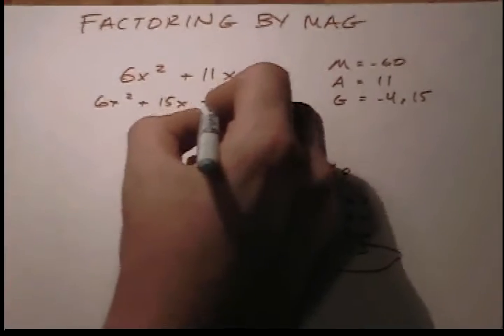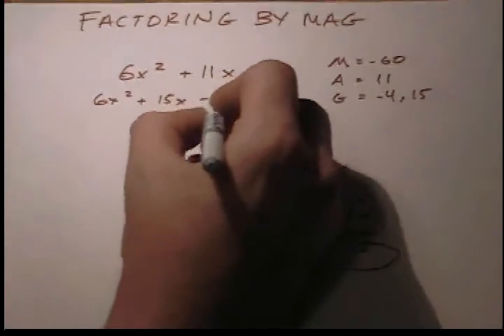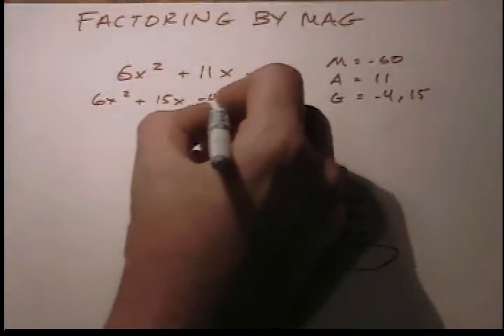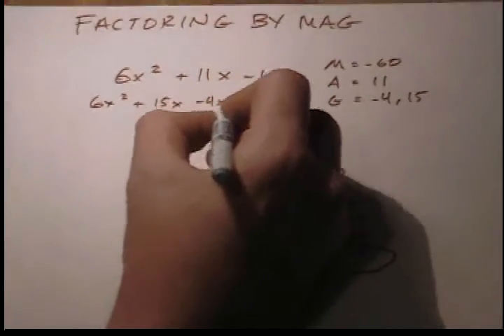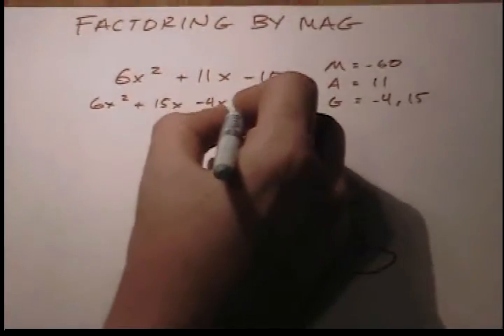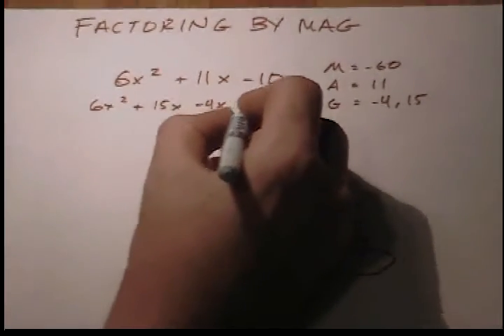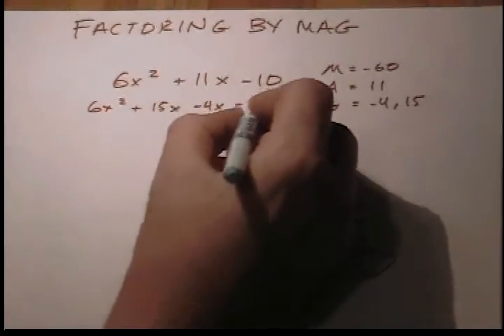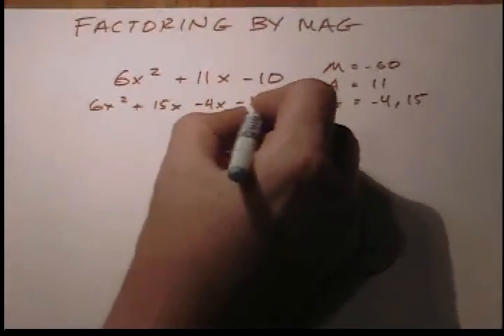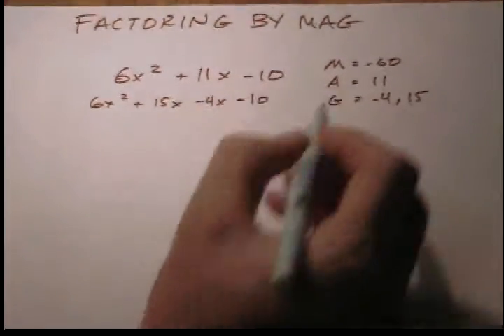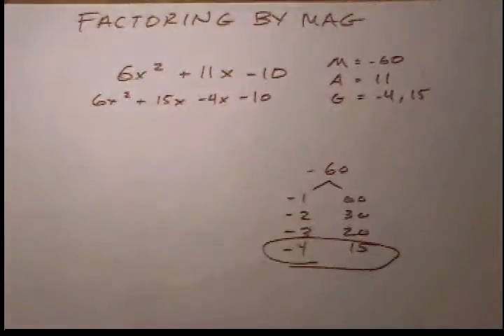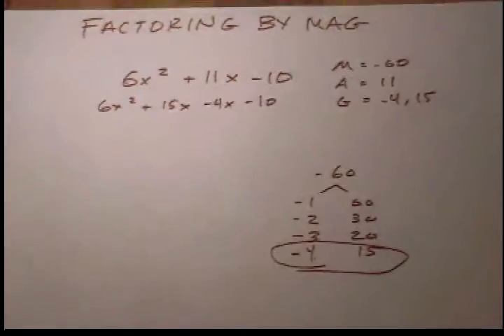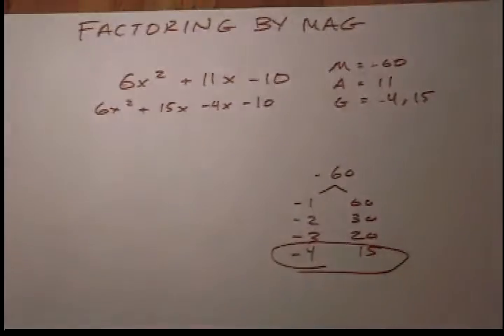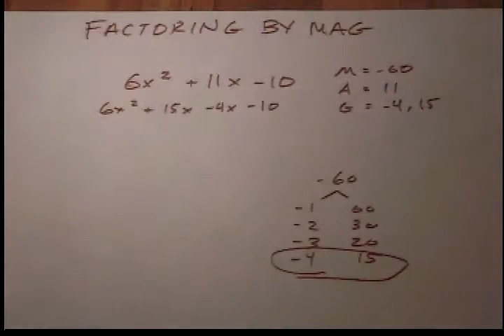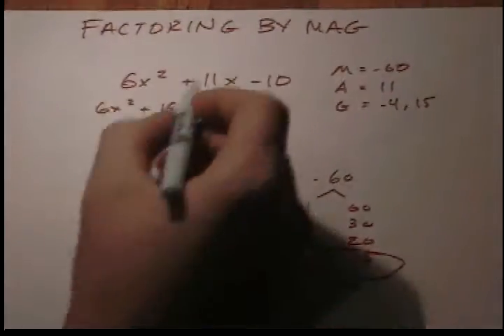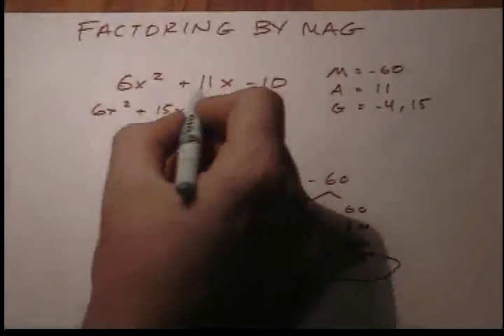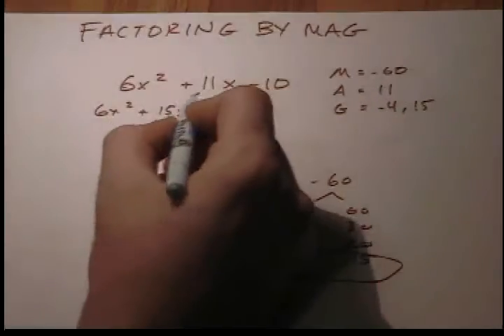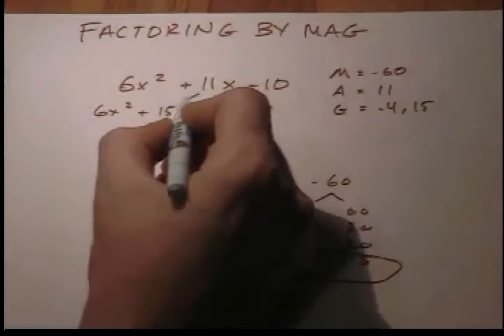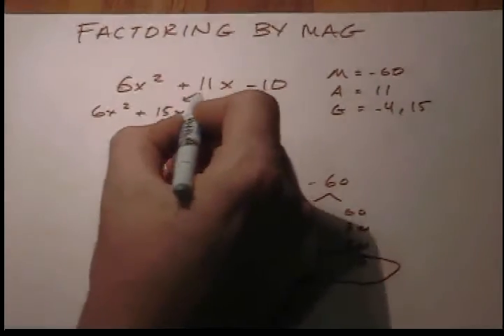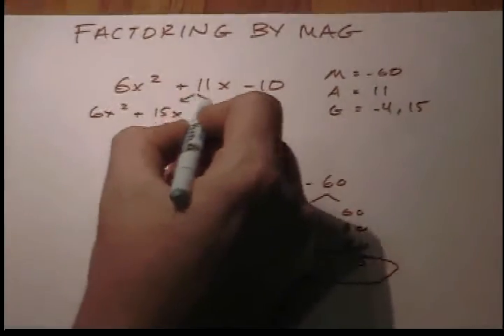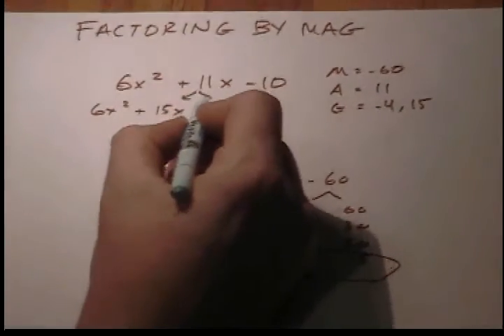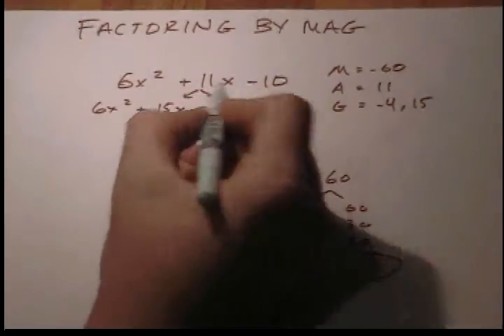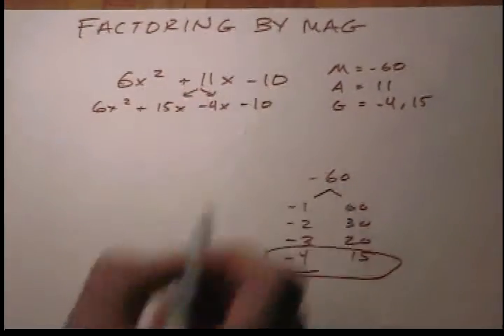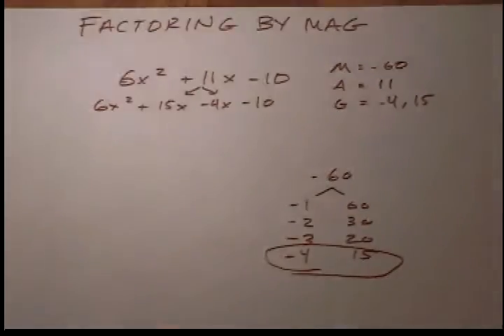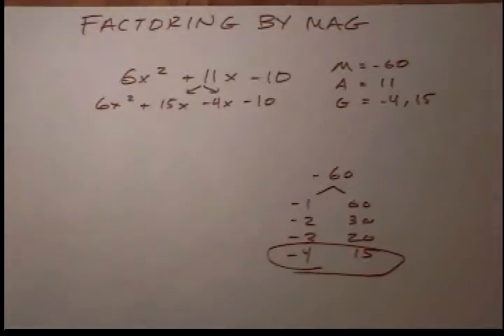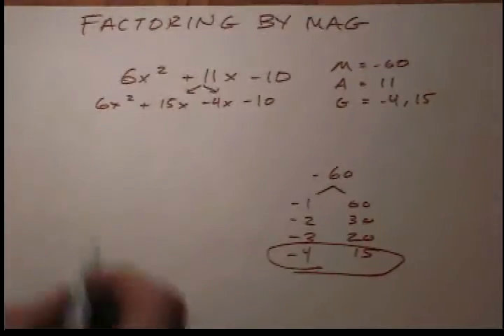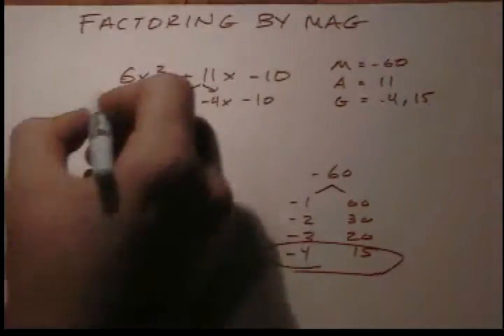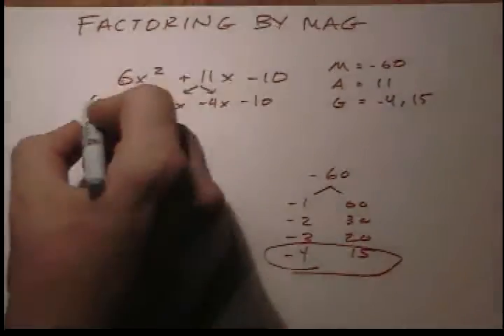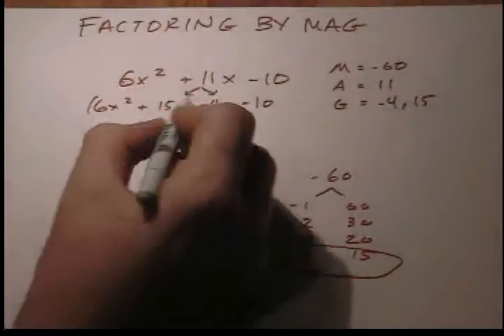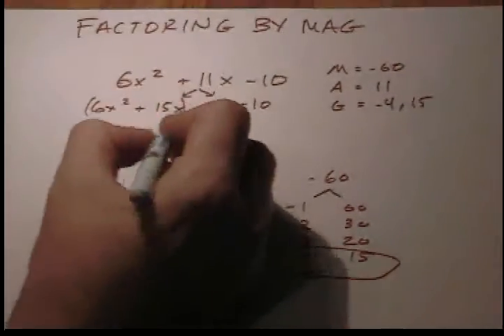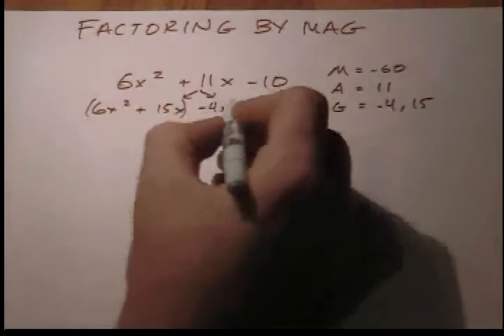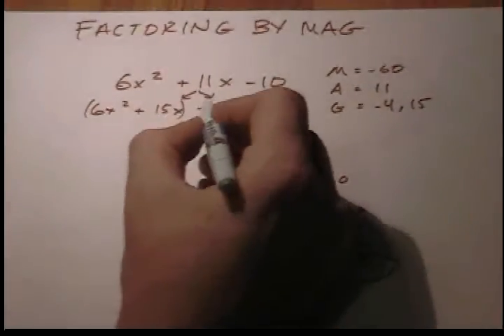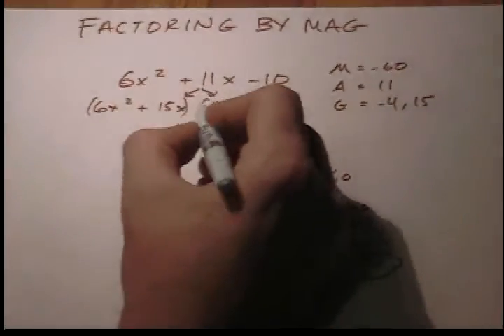Hey there algebra, time to break up your little X now — just like this — and we'll have four terms. Then it's time to groove now: grouping time.